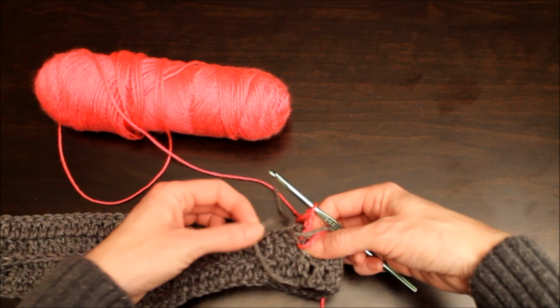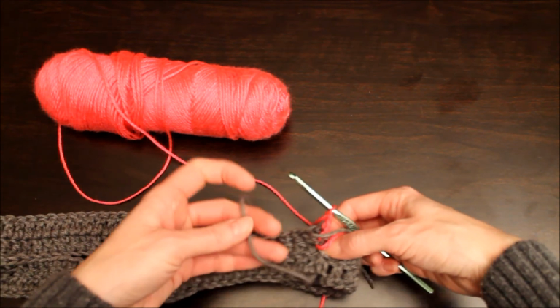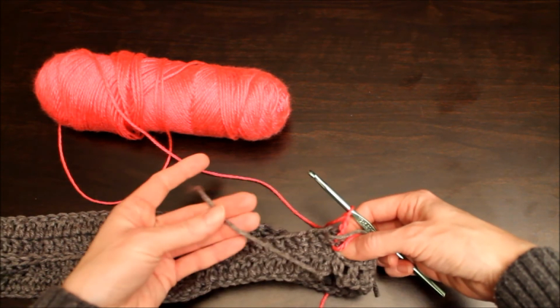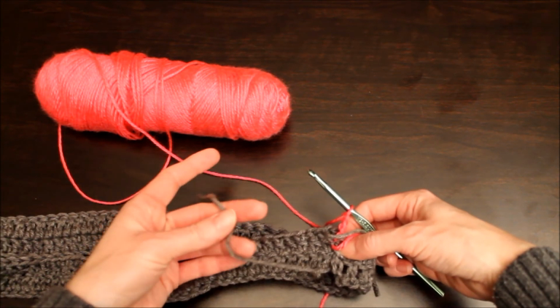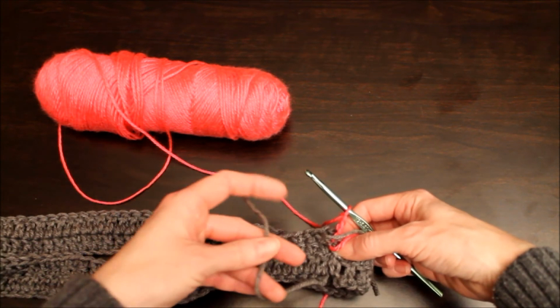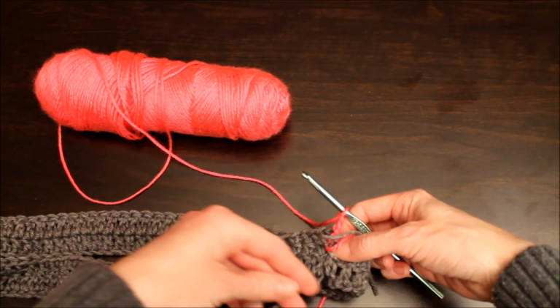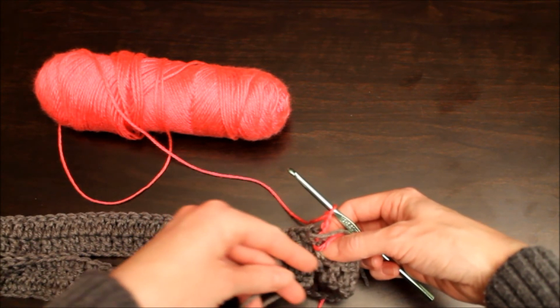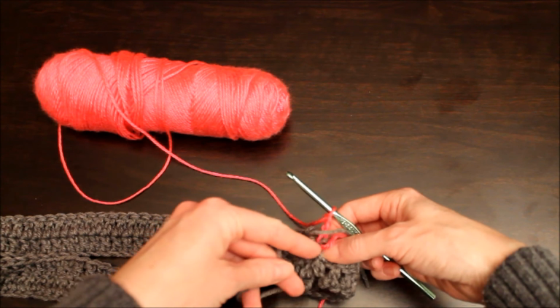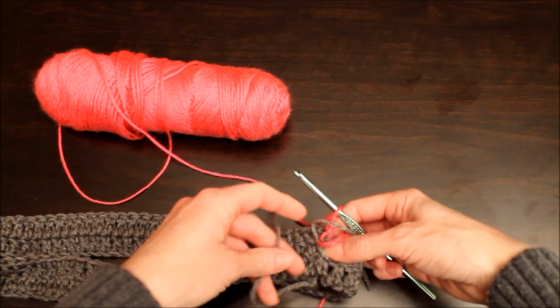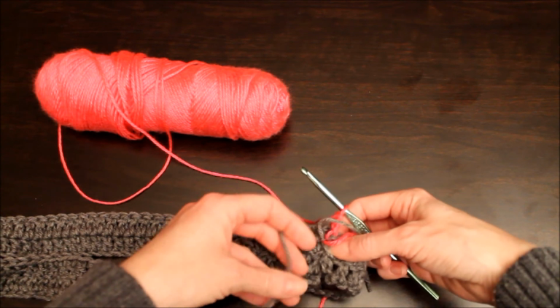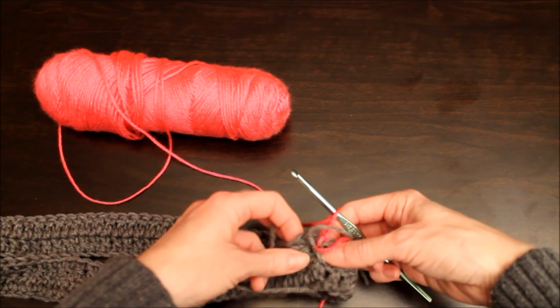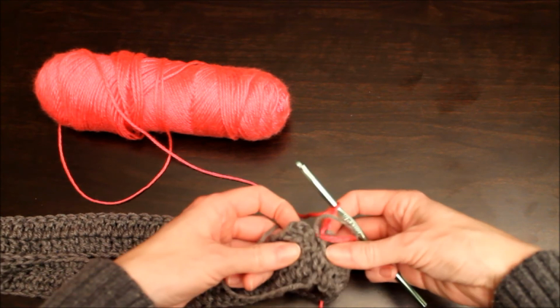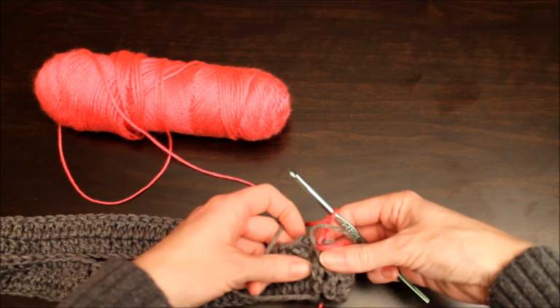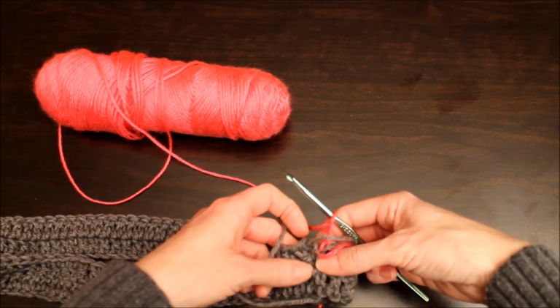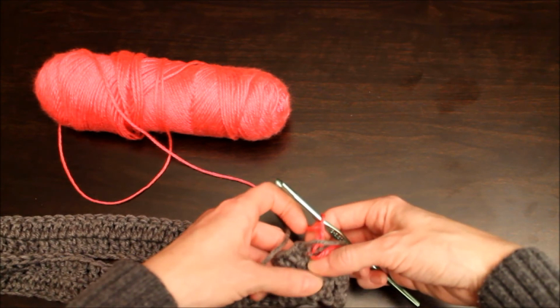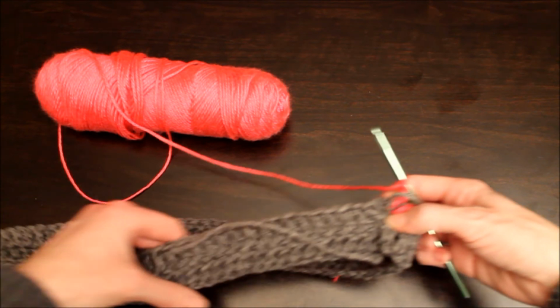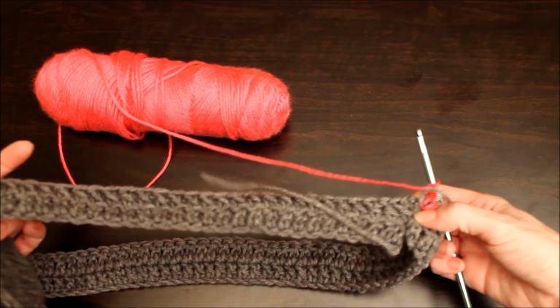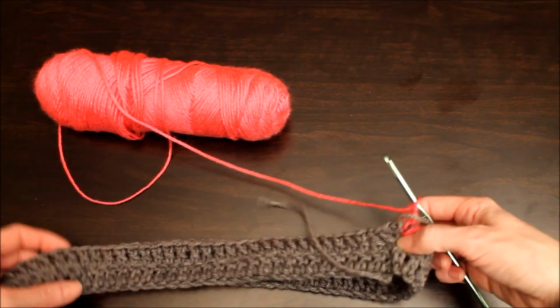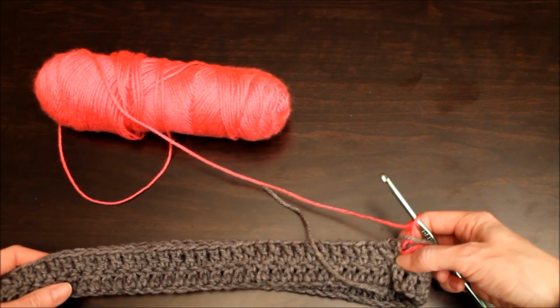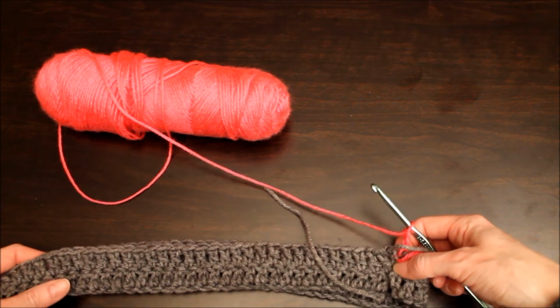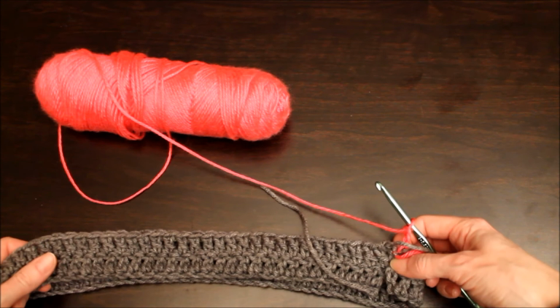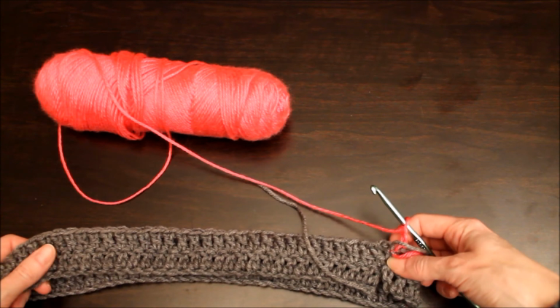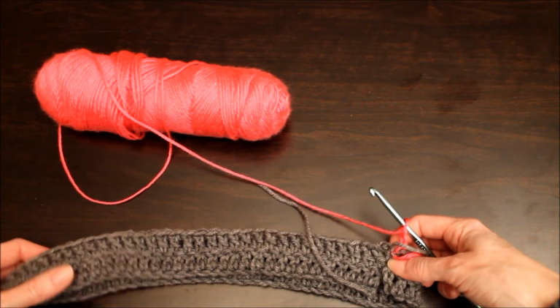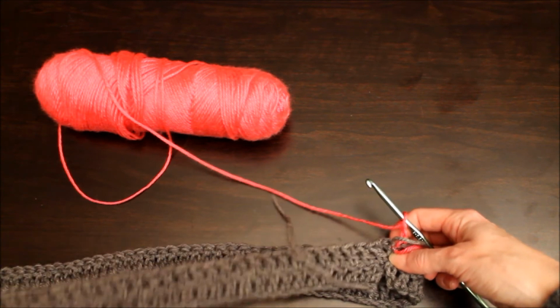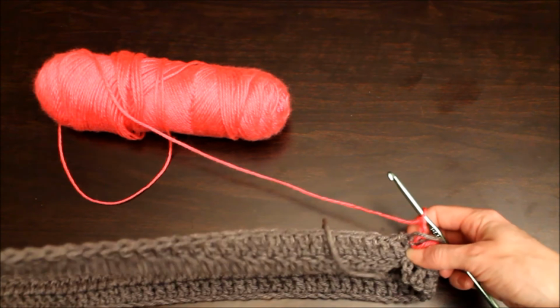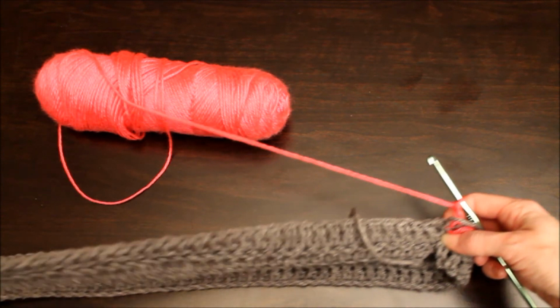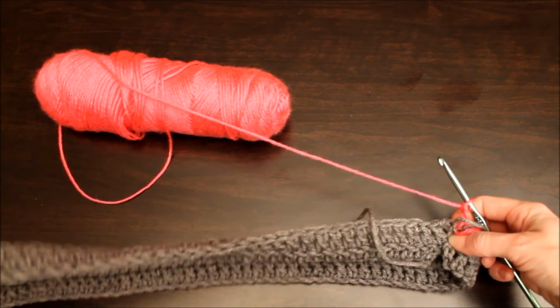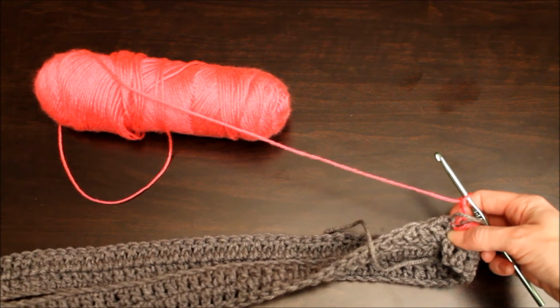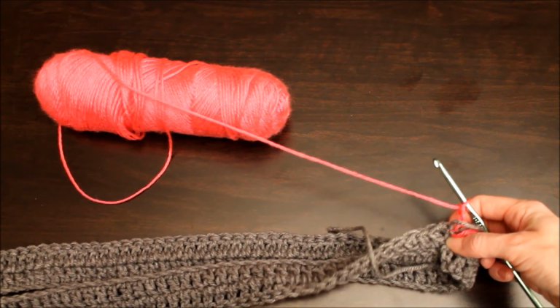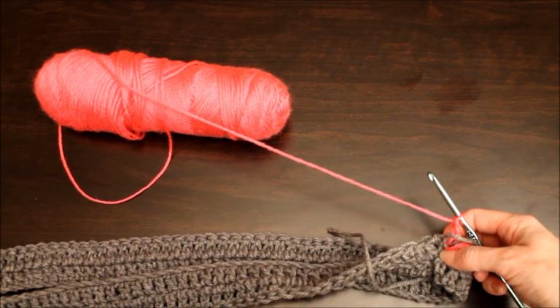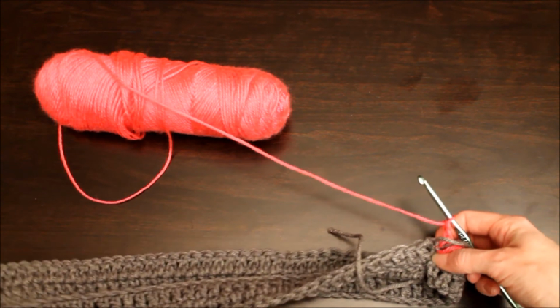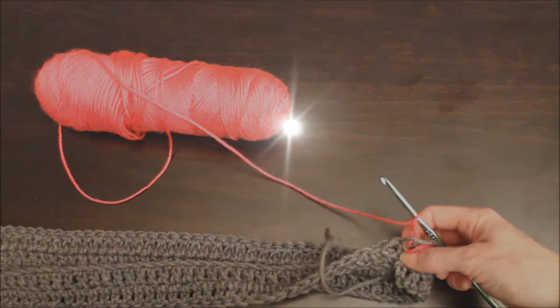Taking my ends to weave in and actually stitch the ends together. And that's it for this infinity scarf — super easy, super fun, great gift to give to your family.